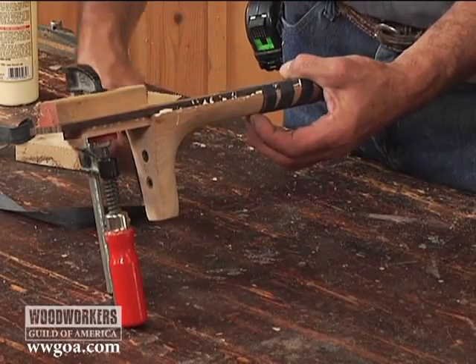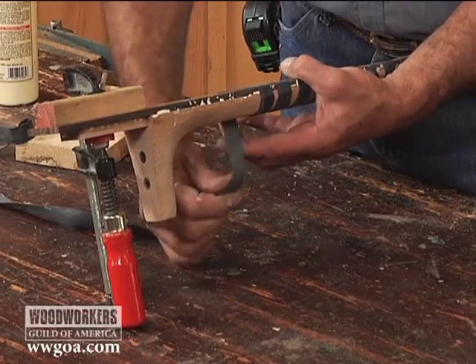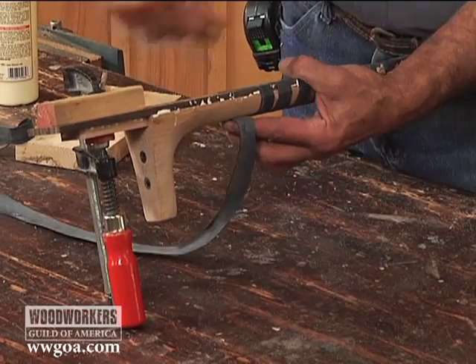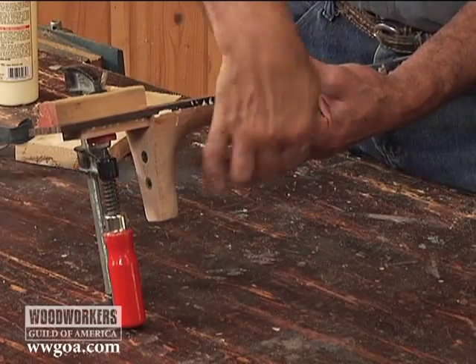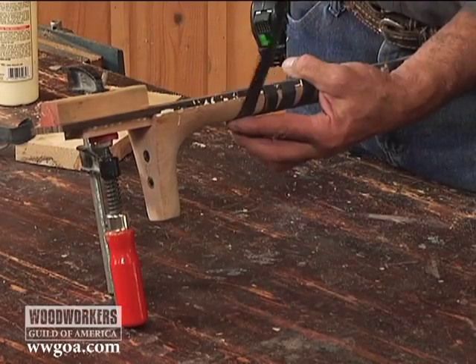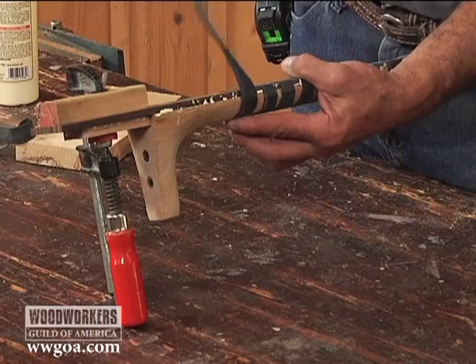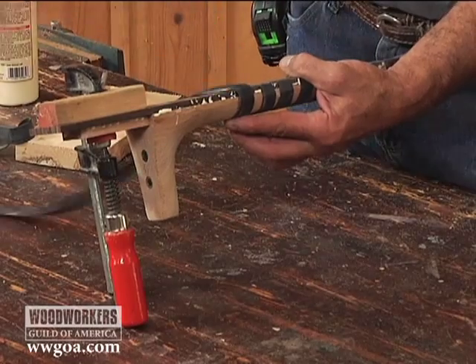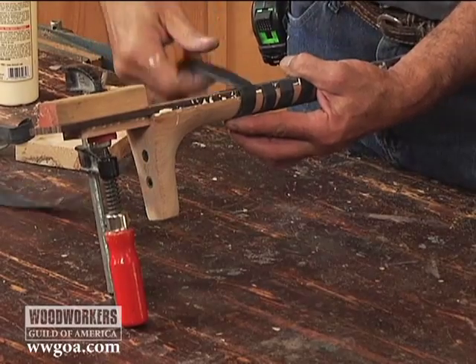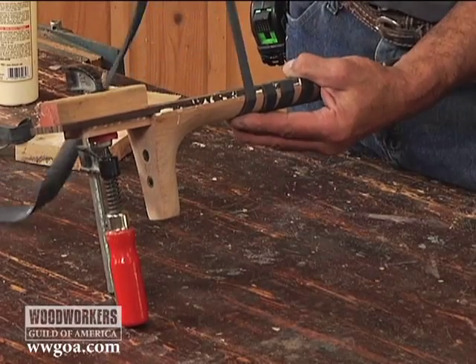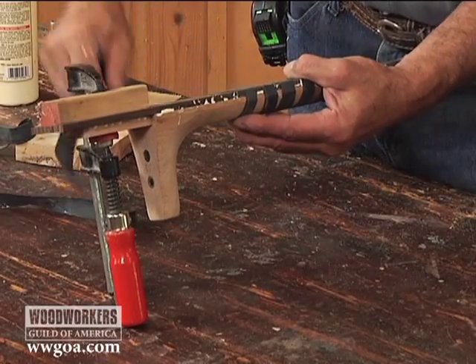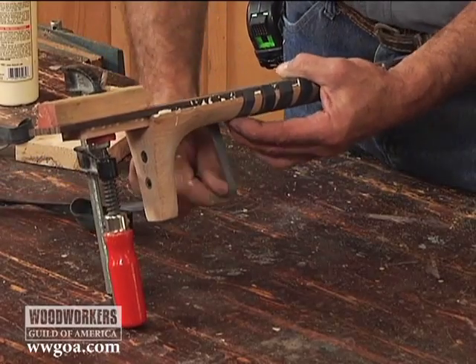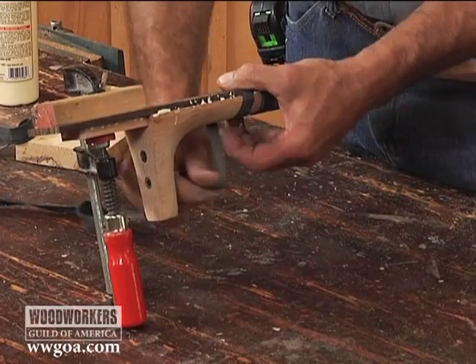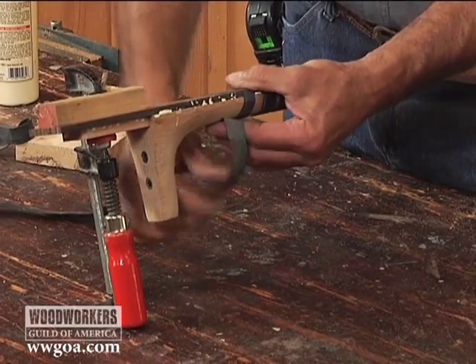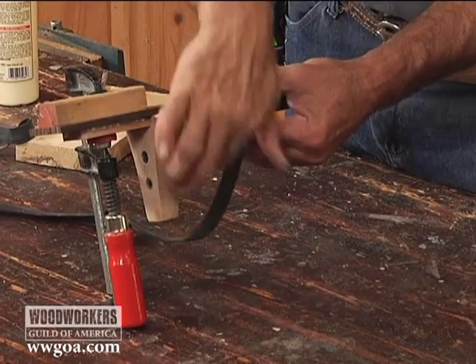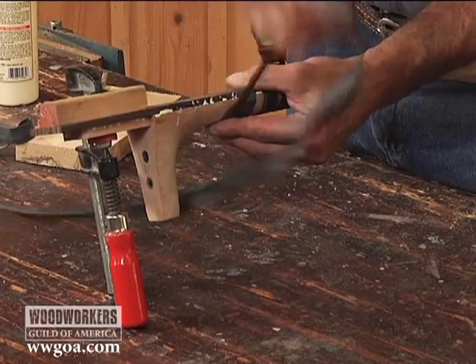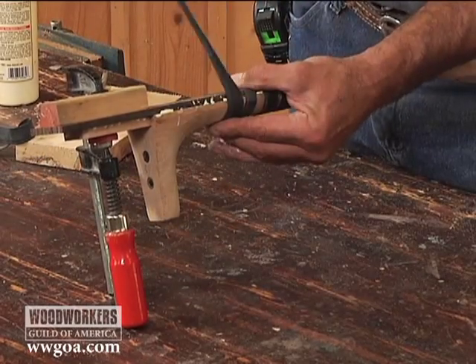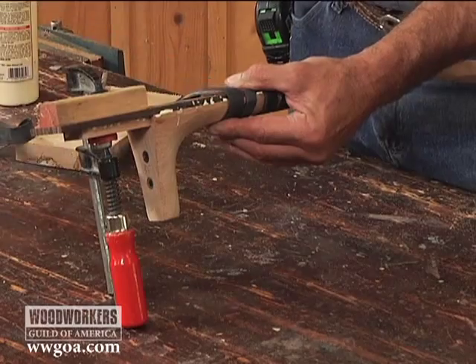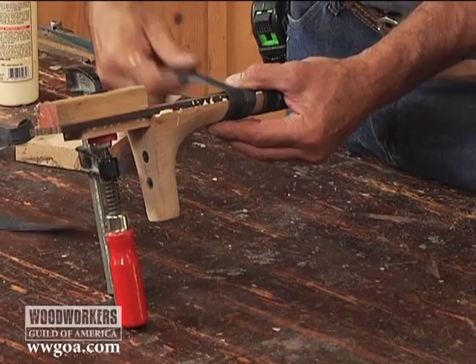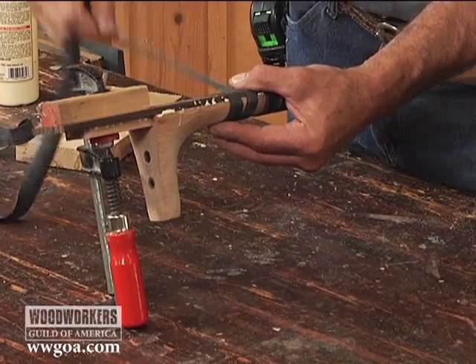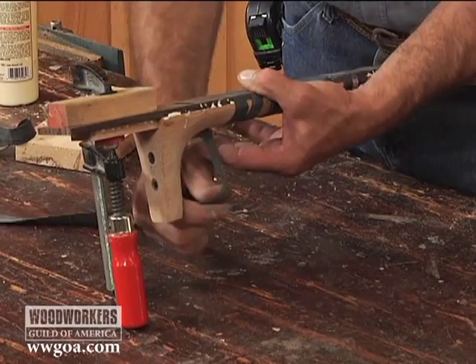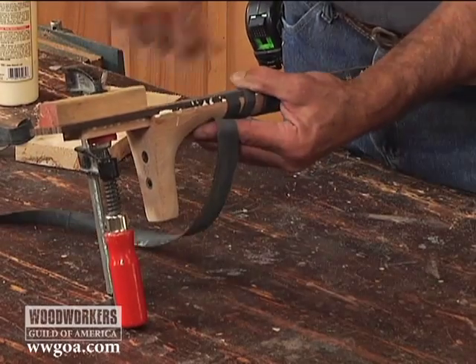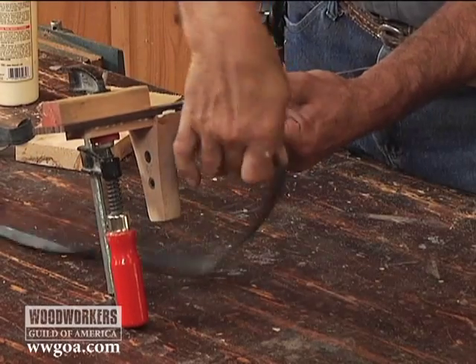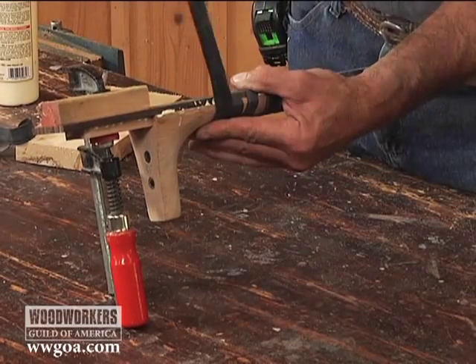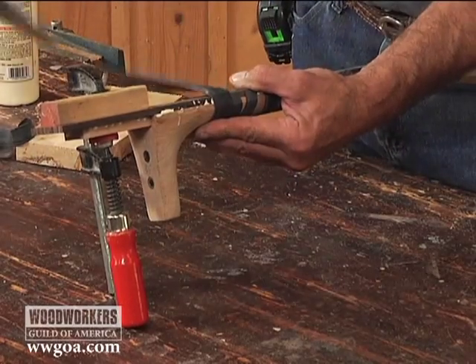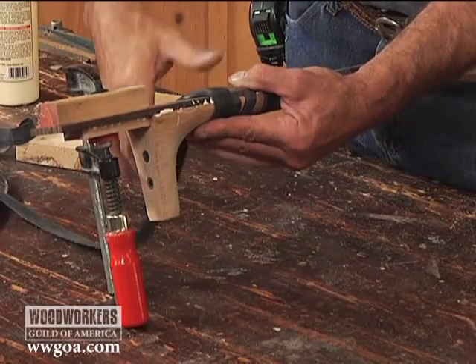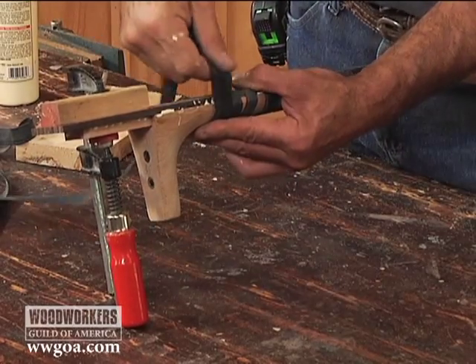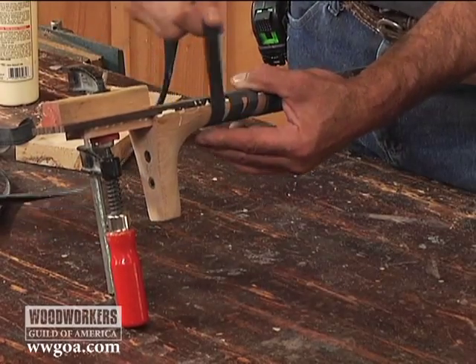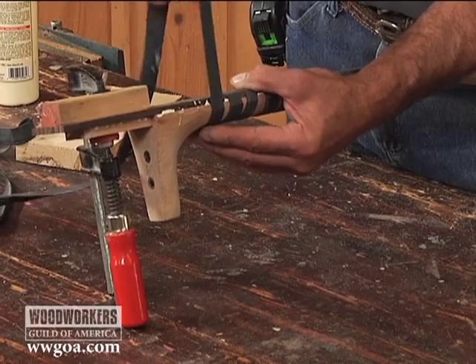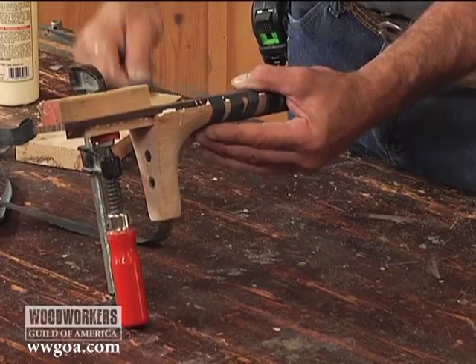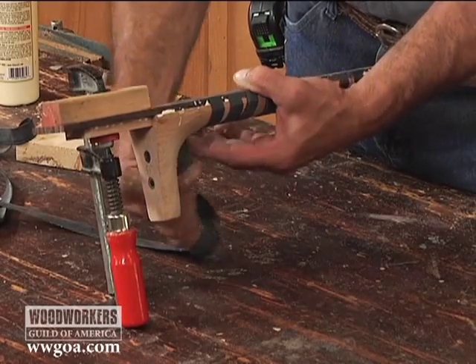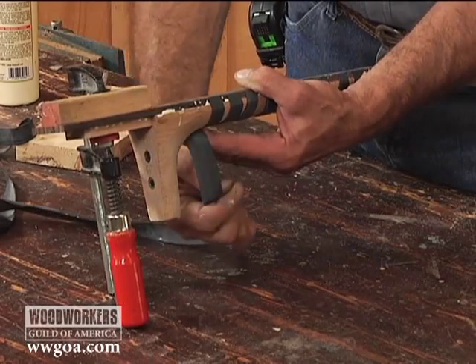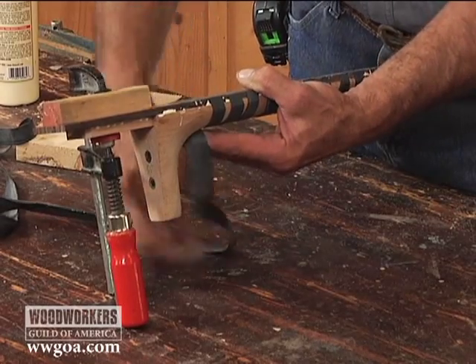When I've got objects like this that require uniform pressure all the way around, I can wrap and wrap and wrap to get a lot of pressure. It's consistent all the way around the object.